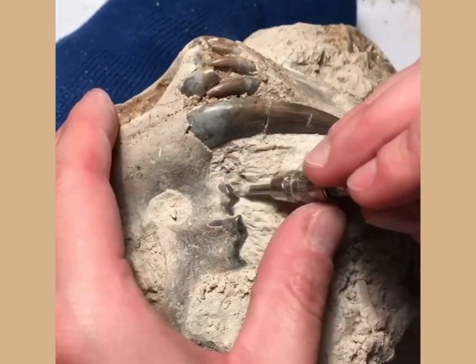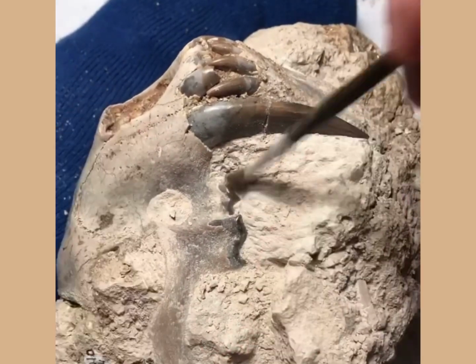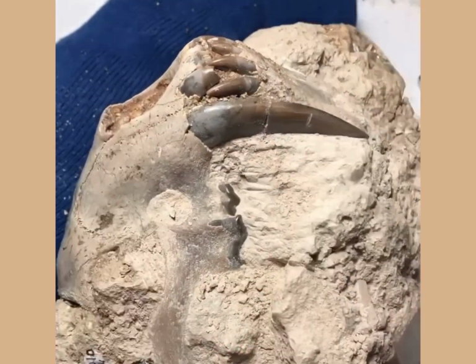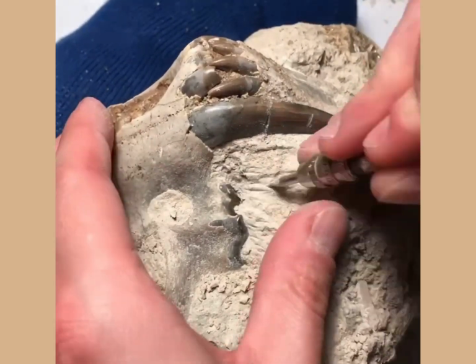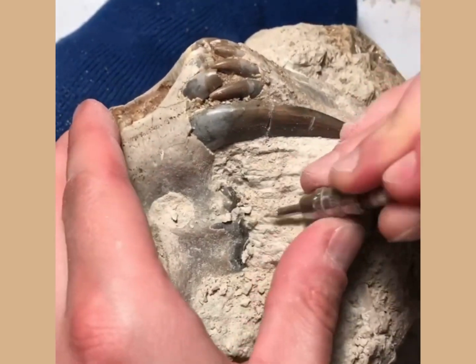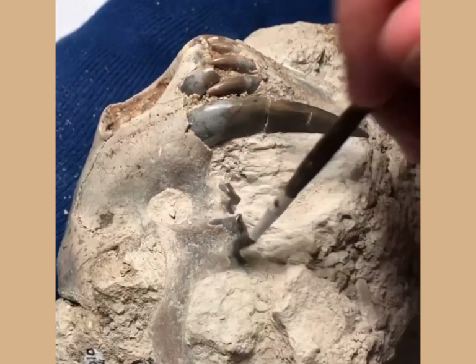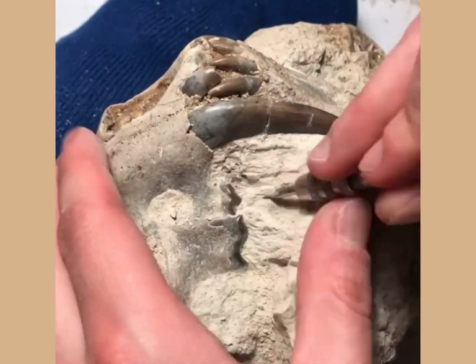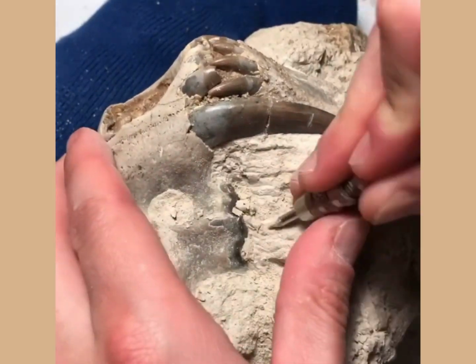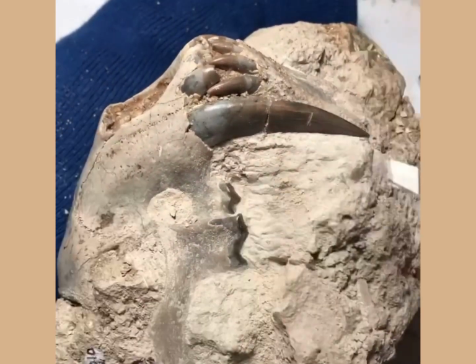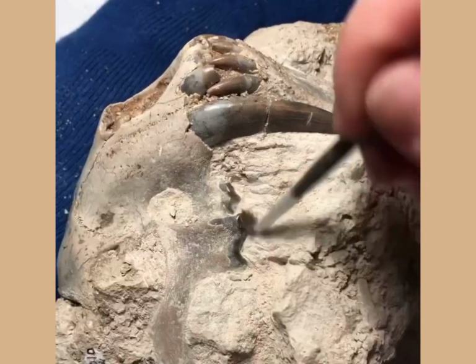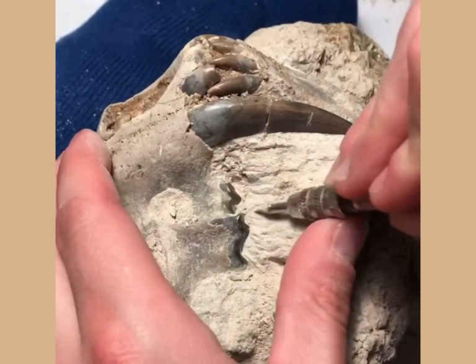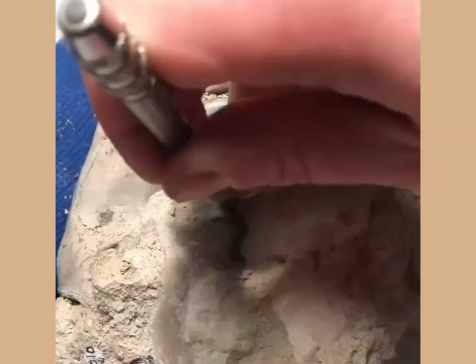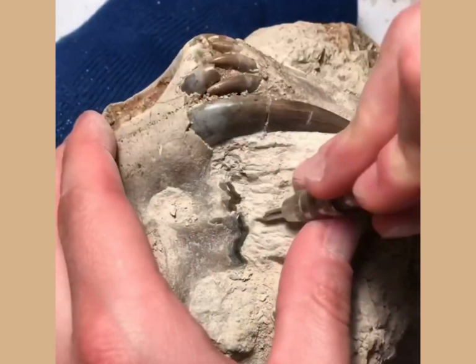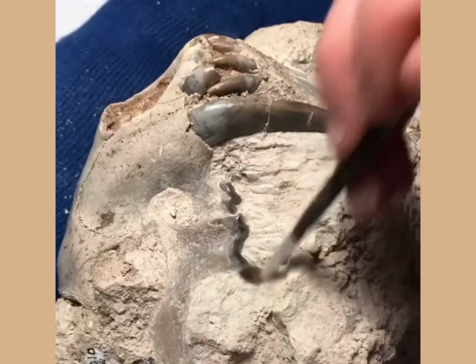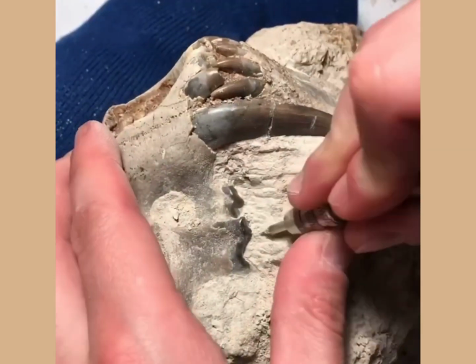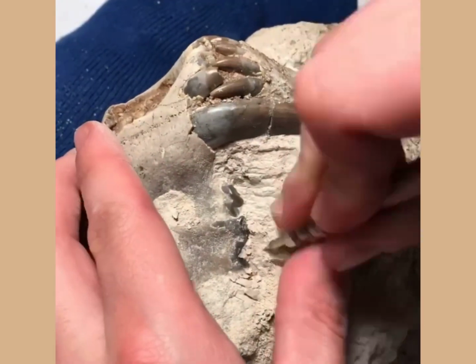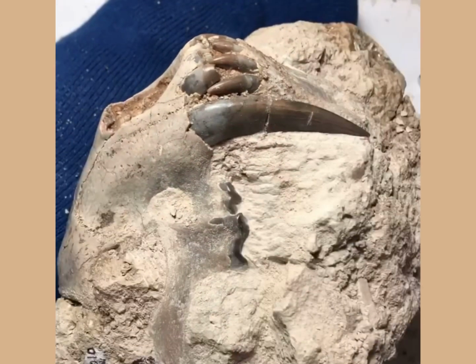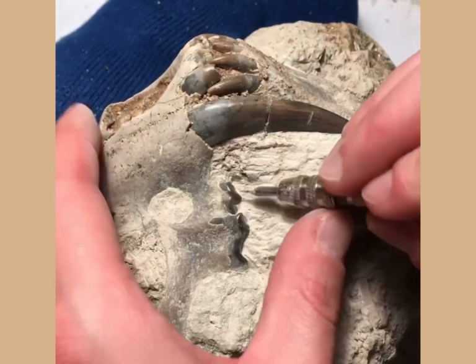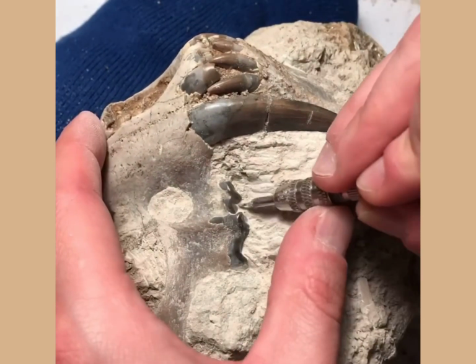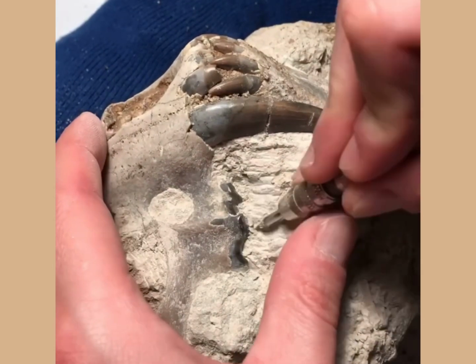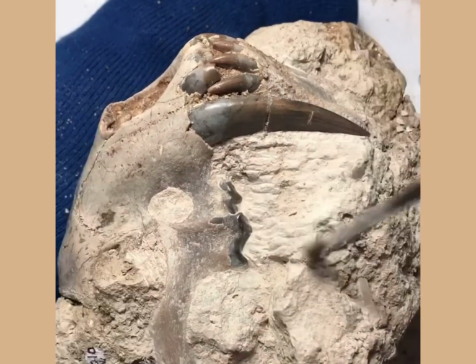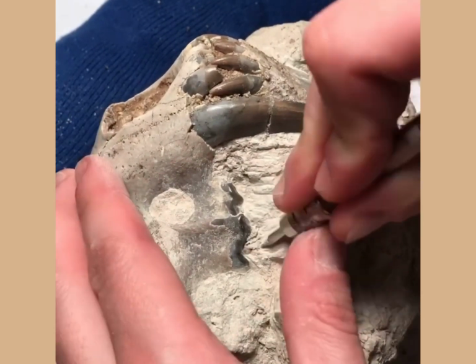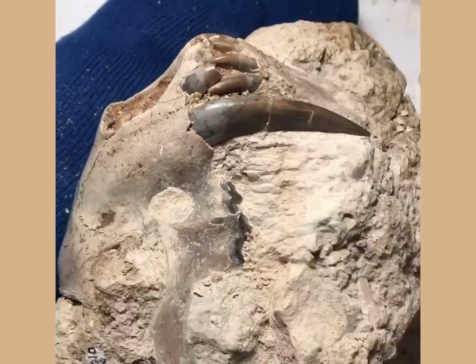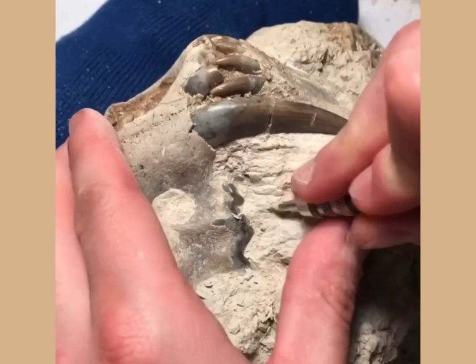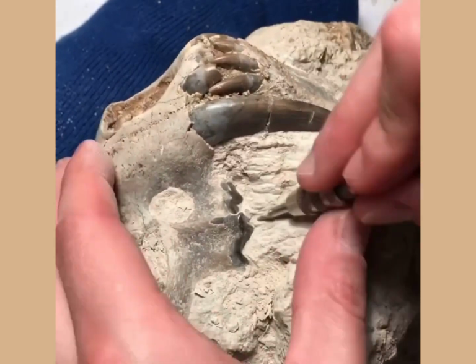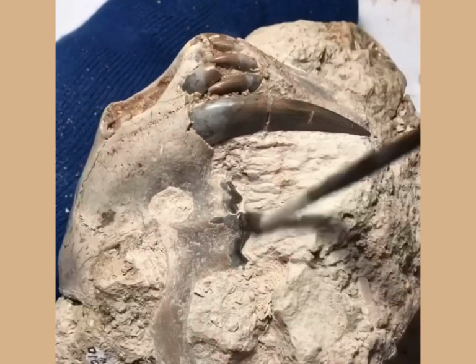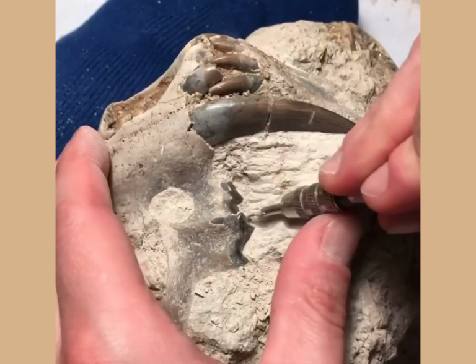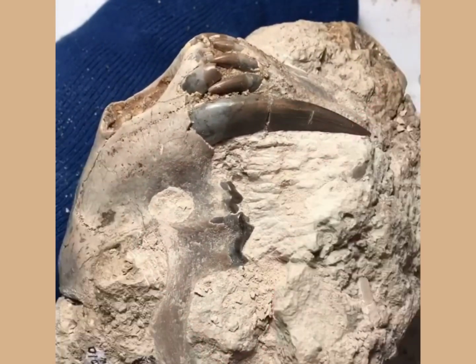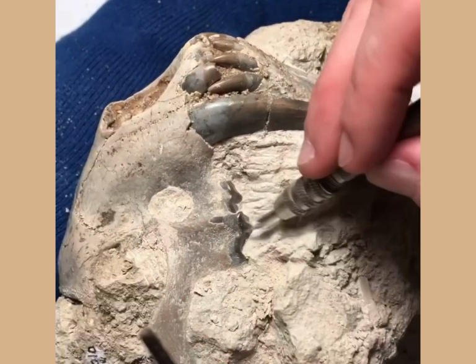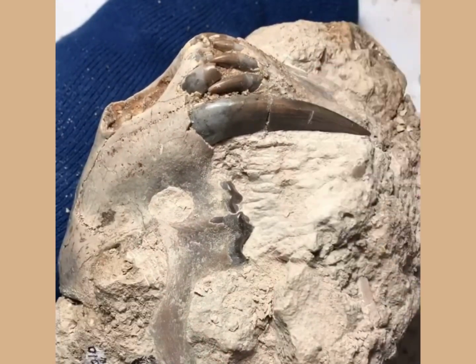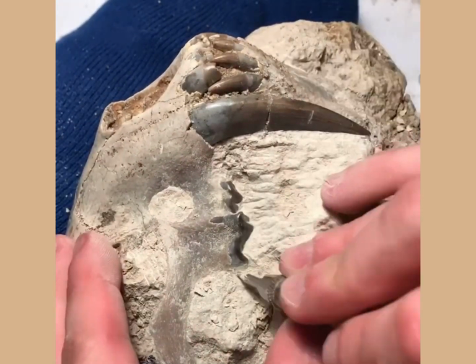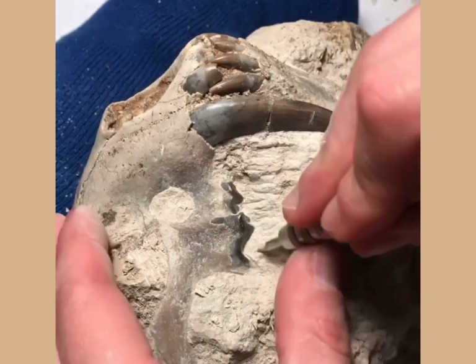The preparation of this fossil I reckon in total took me about 30 hours, although I have to be honest I lost count during the process. I've tried to condense that in time-lapse video down to just under five minutes.